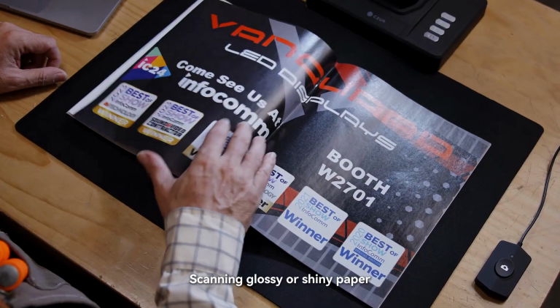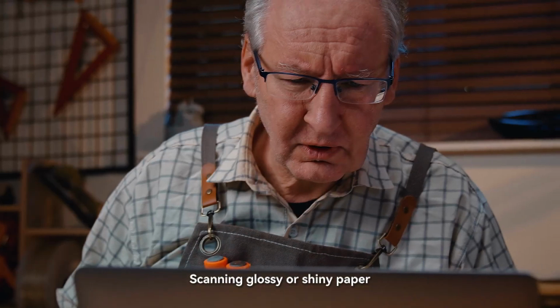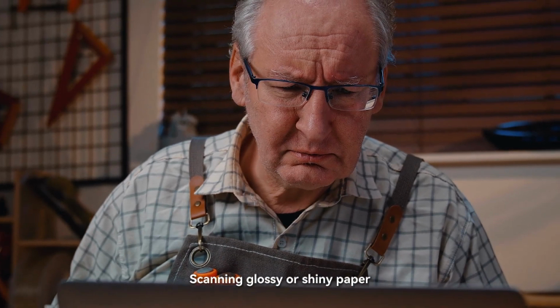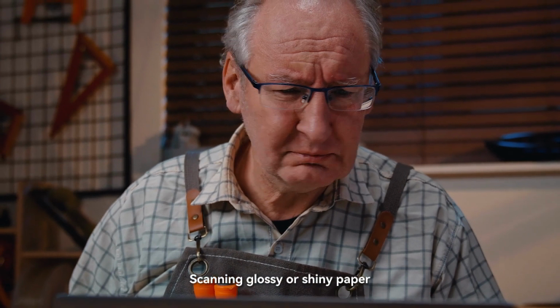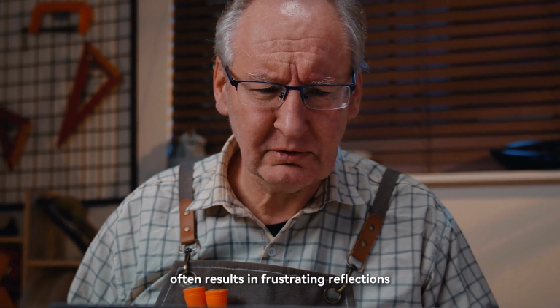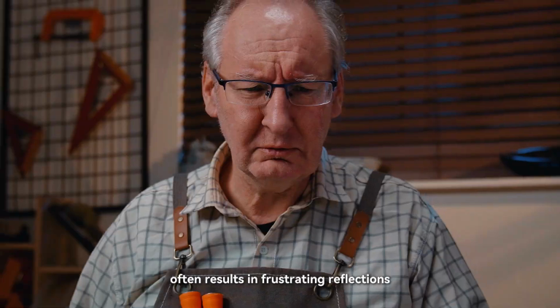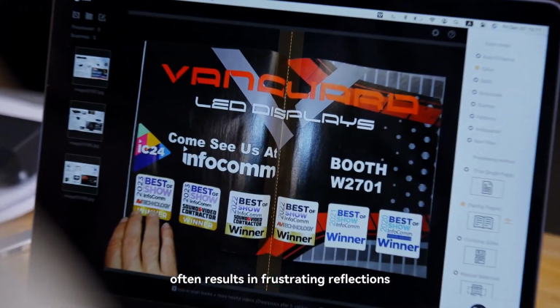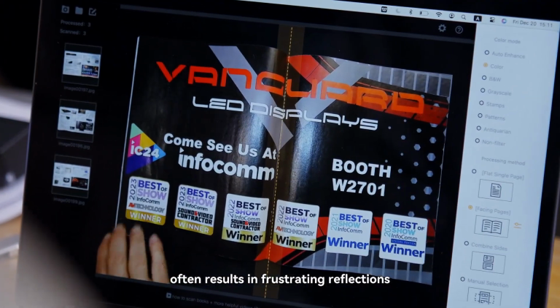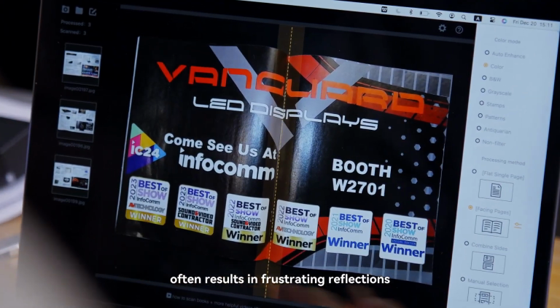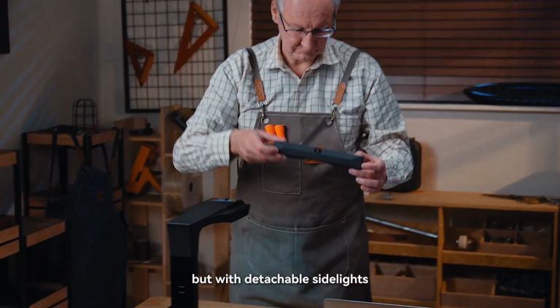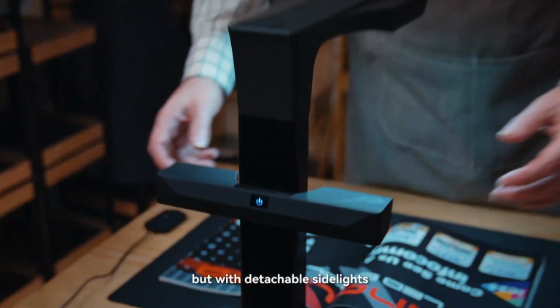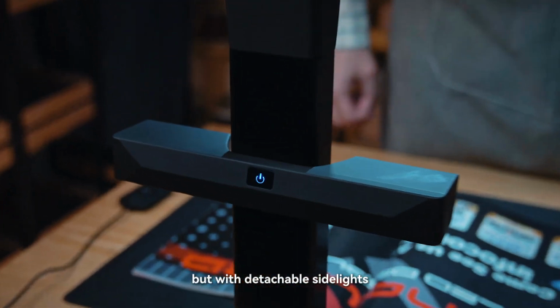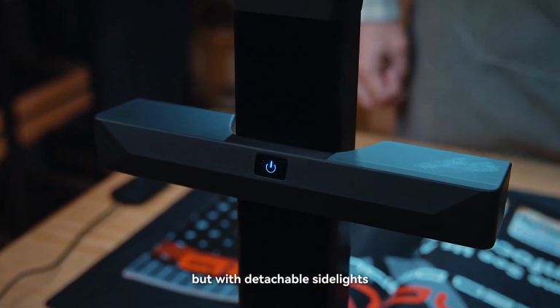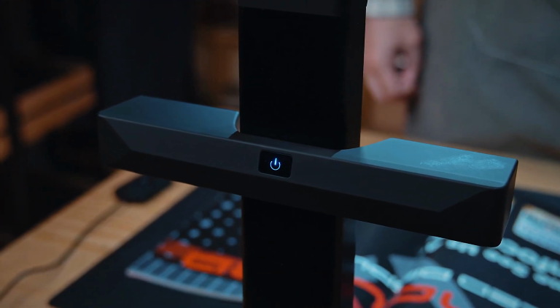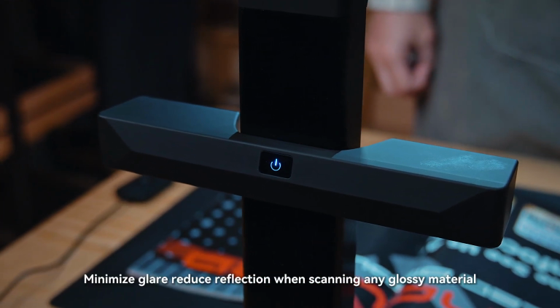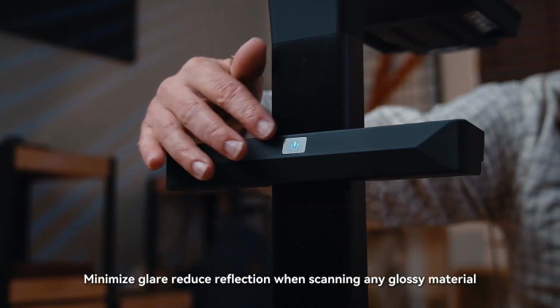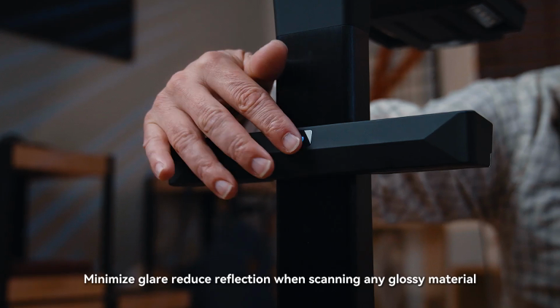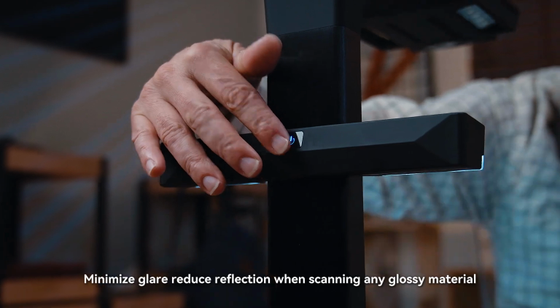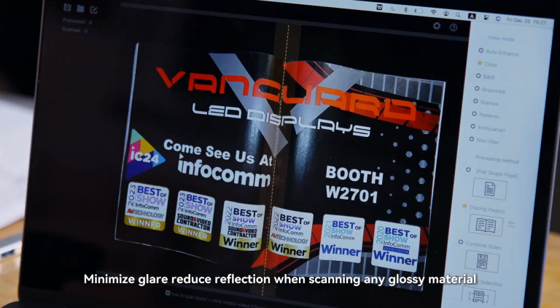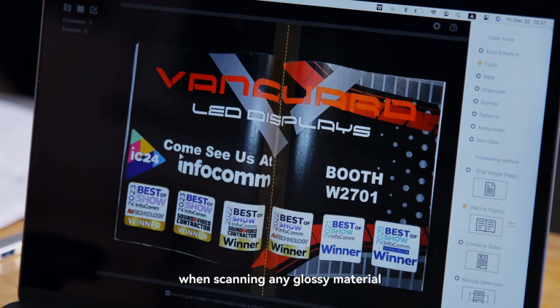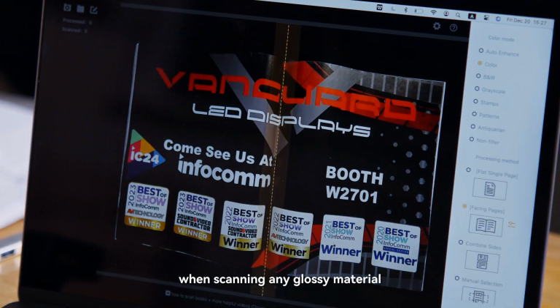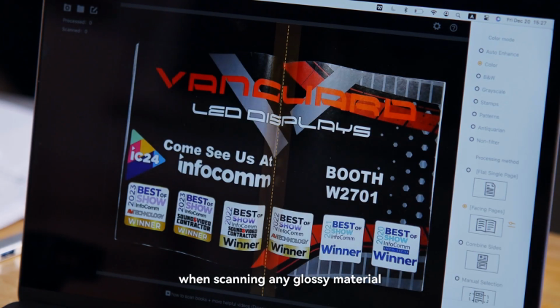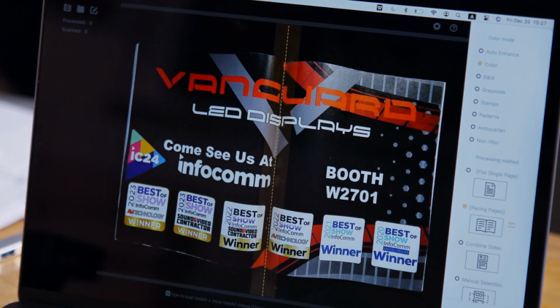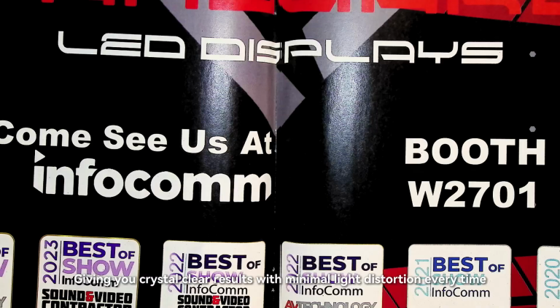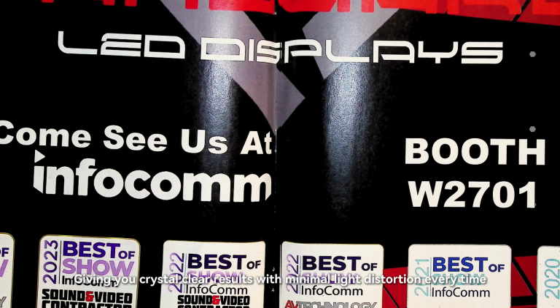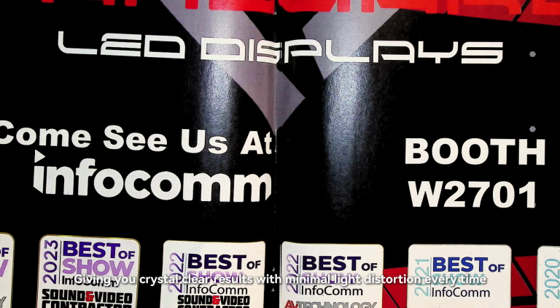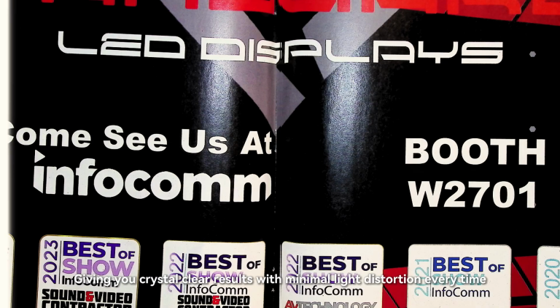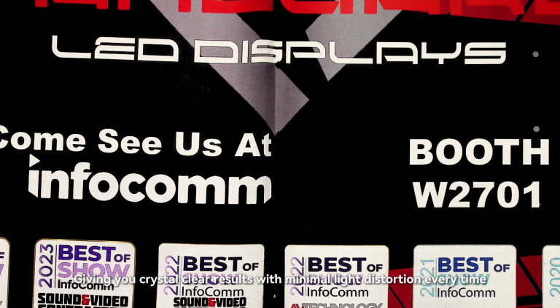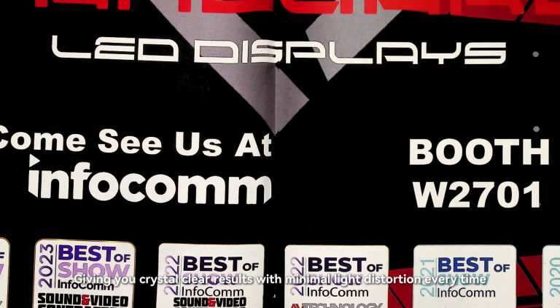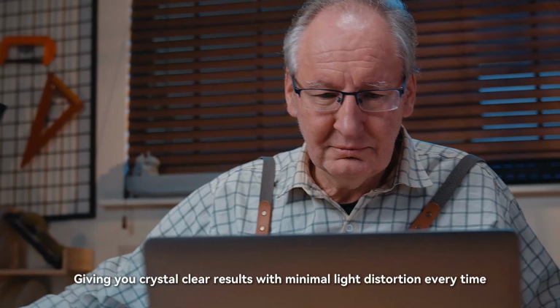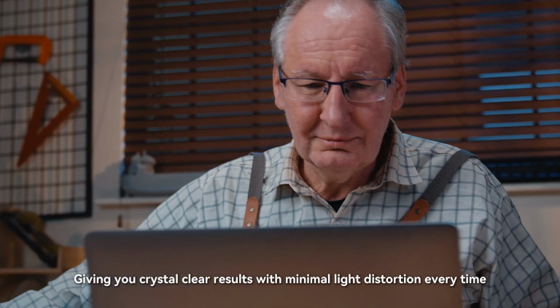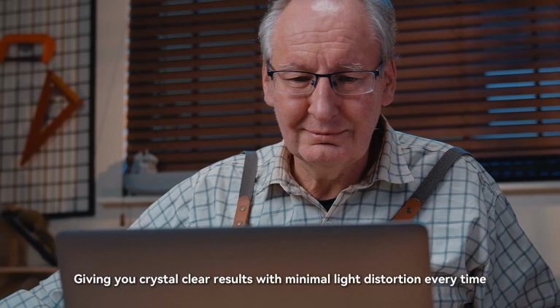Scanning glossy or shiny paper often results in frustrating reflections. But with detachable side lights, minimize glare and reduce reflection when scanning any glossy material, giving you crystal clear results with minimal light distortion every time.